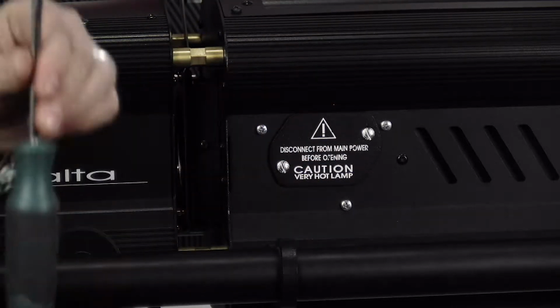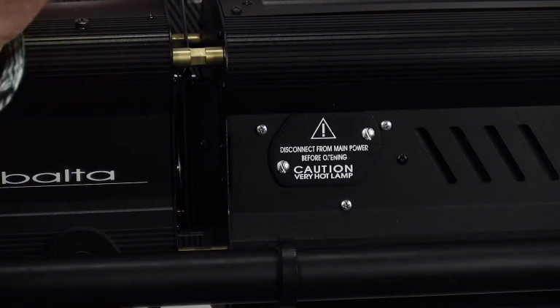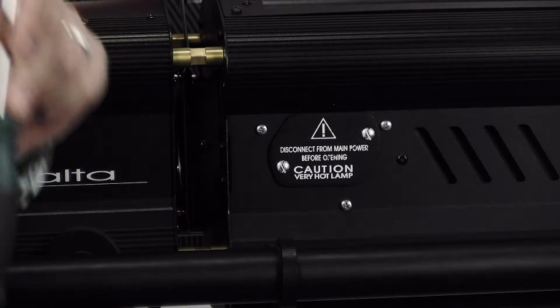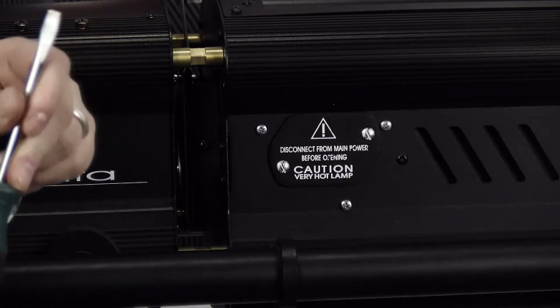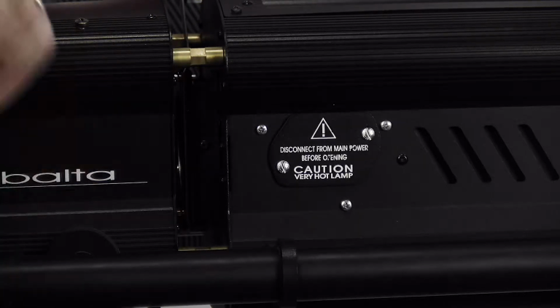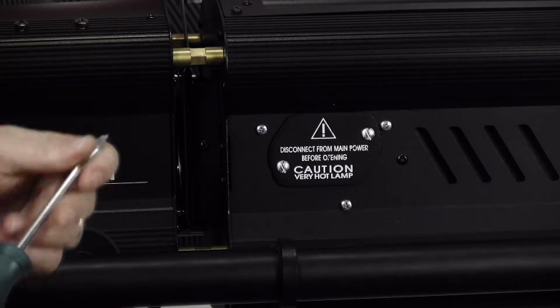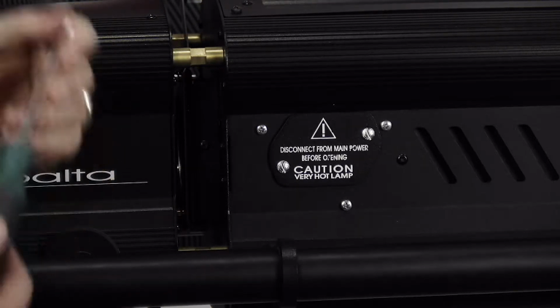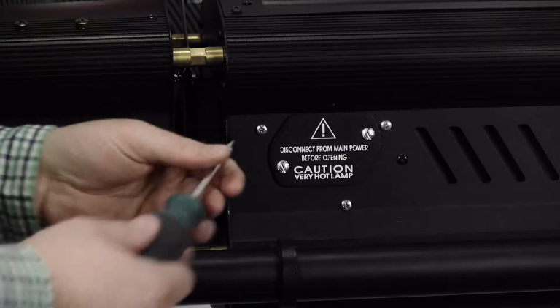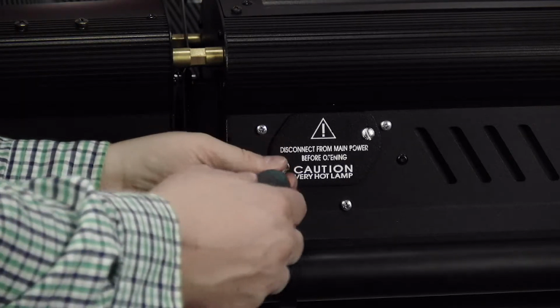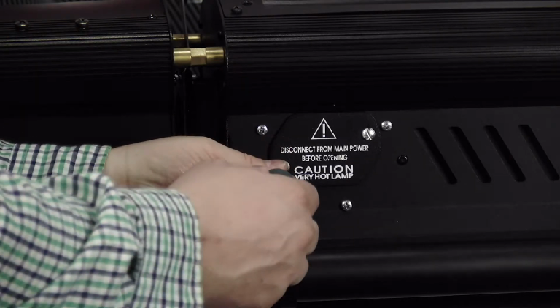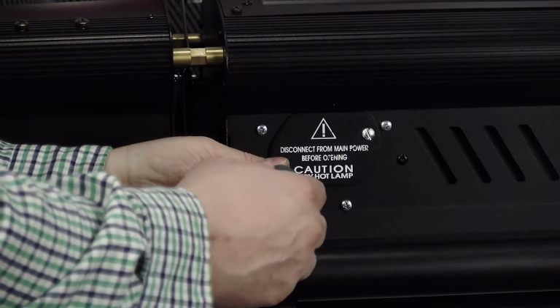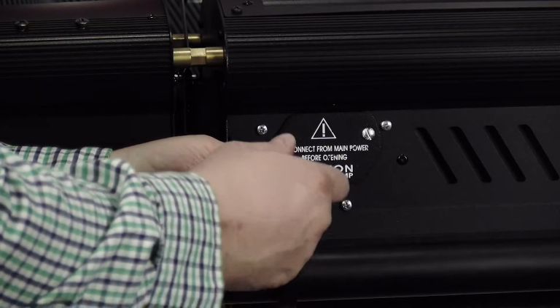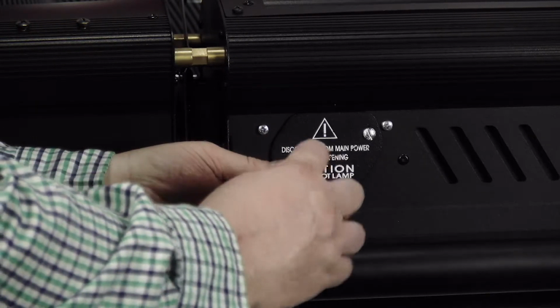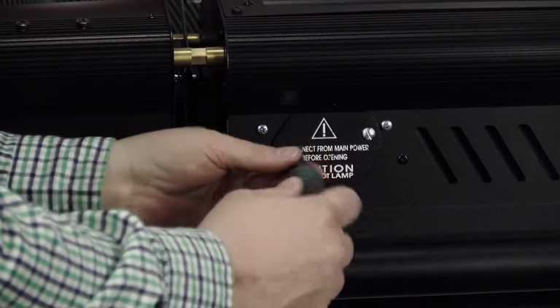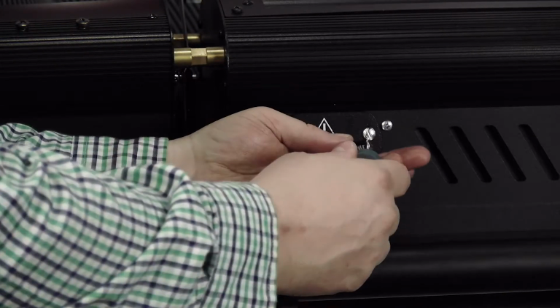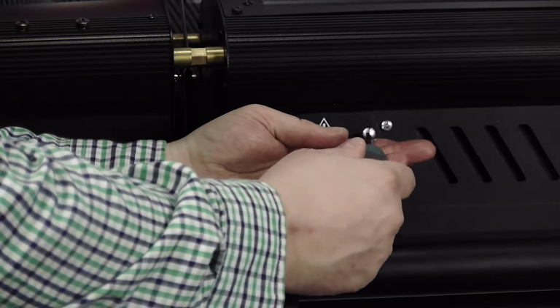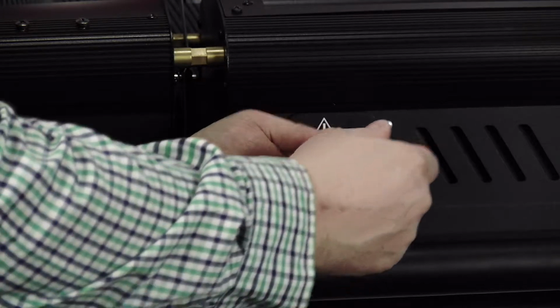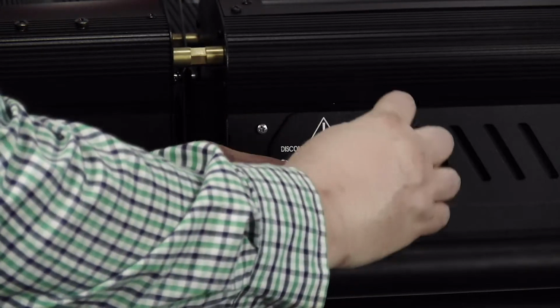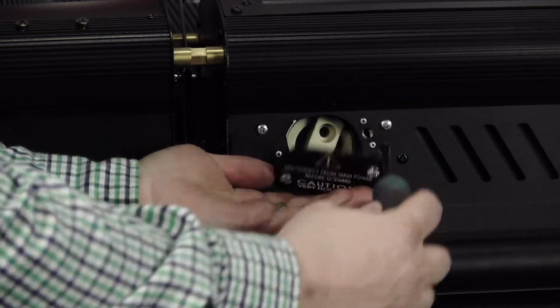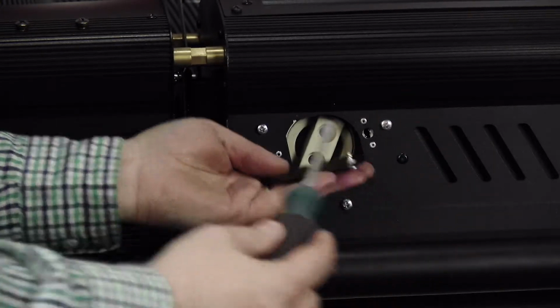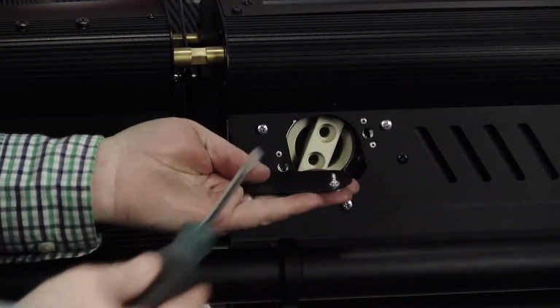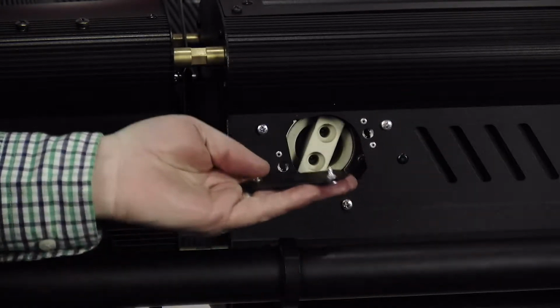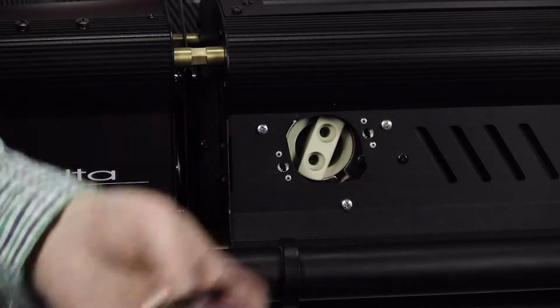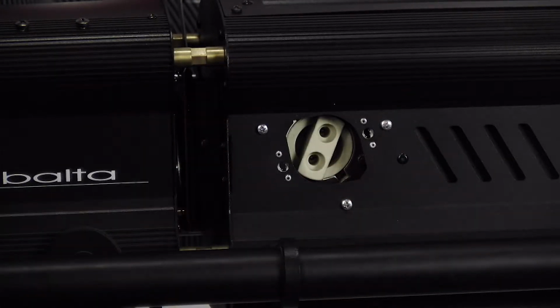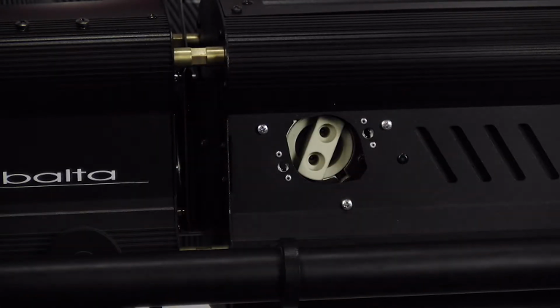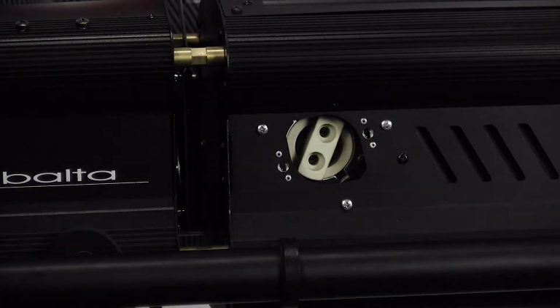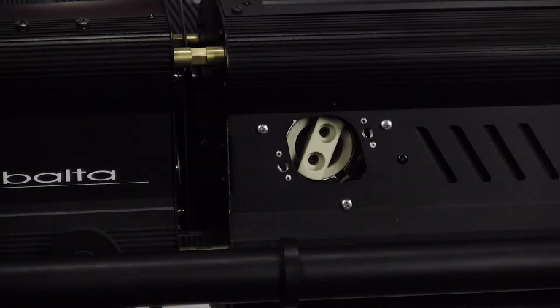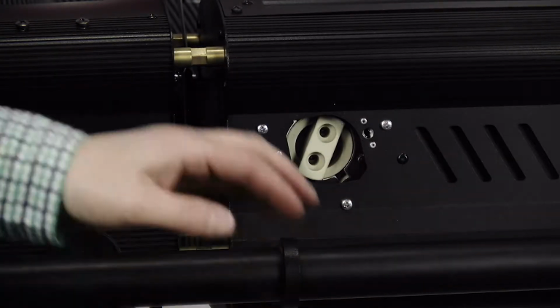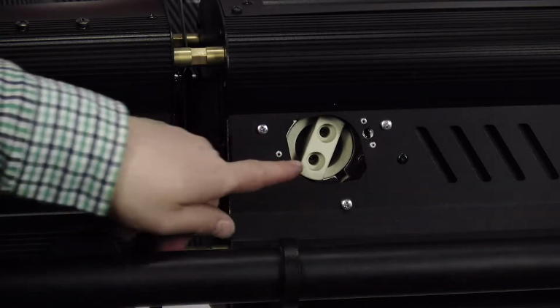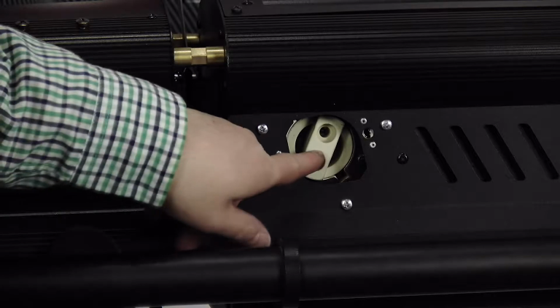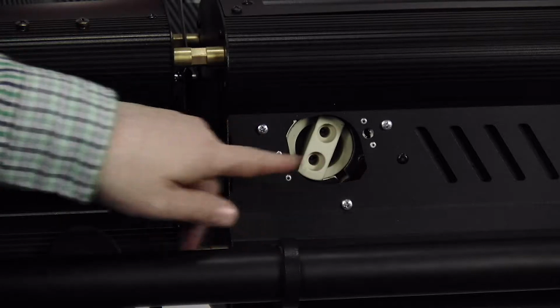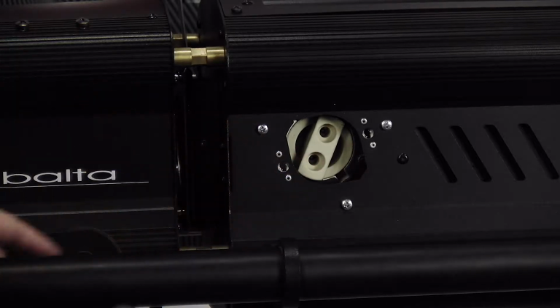To do this, you're going to need a trusty flat blade screwdriver. We're just going to remove these with two quarter turns on the screws. The plate's going to come off, and then it's going to show you the back end of the lamp.